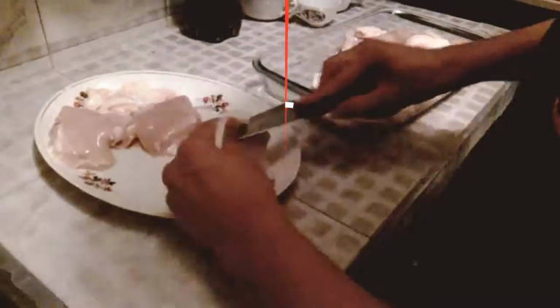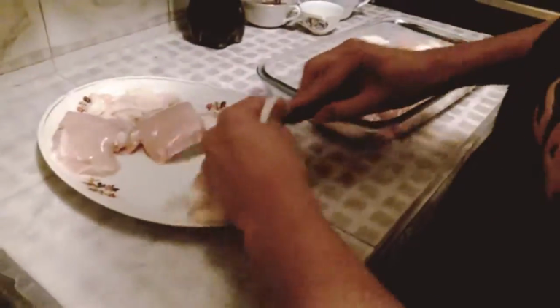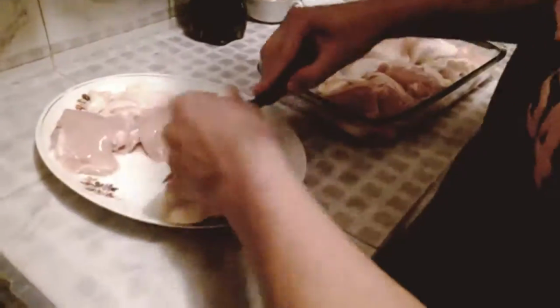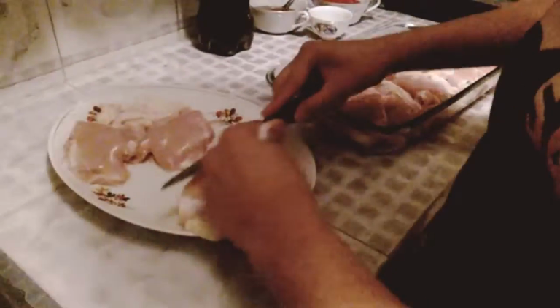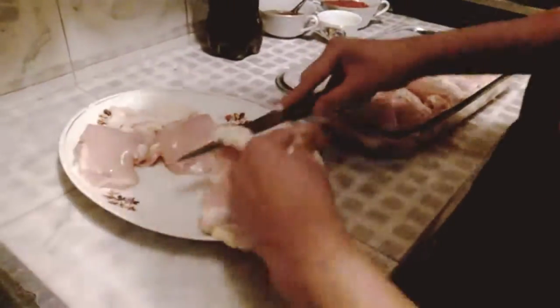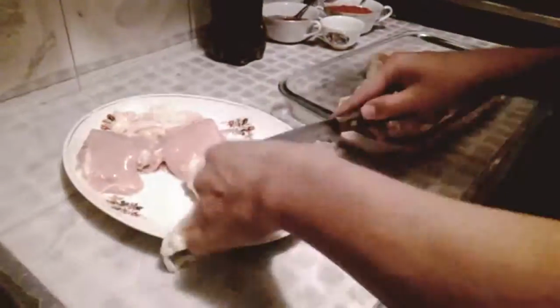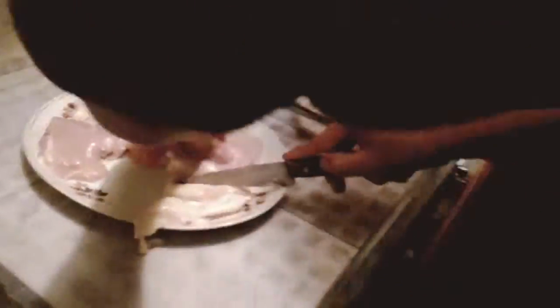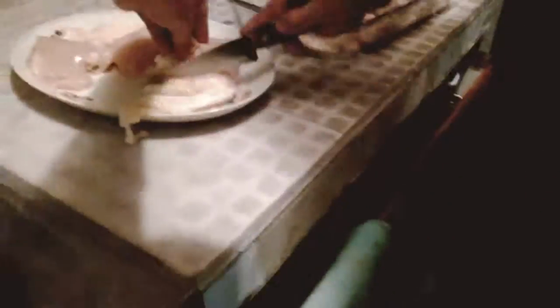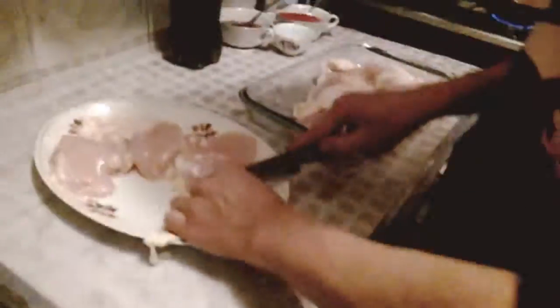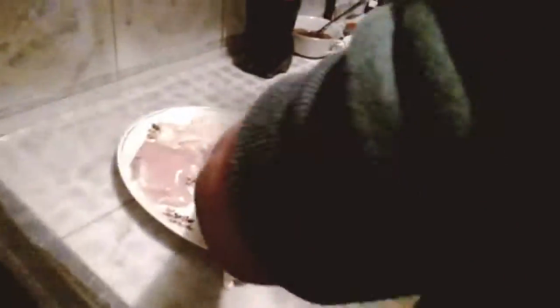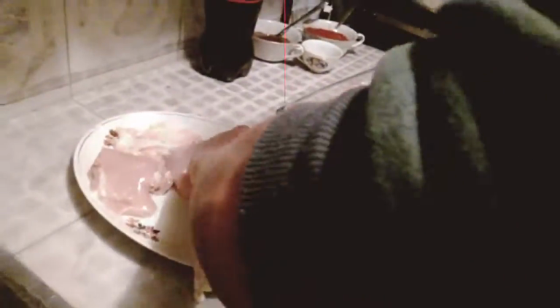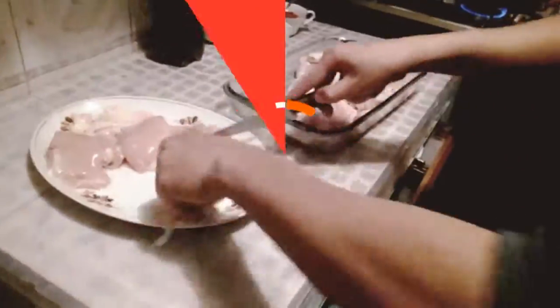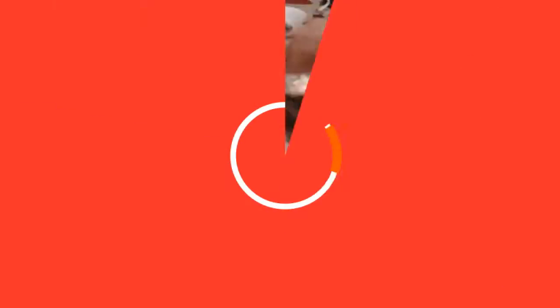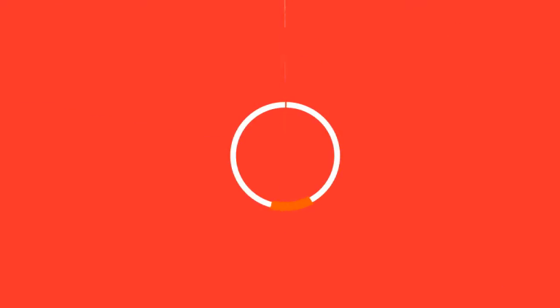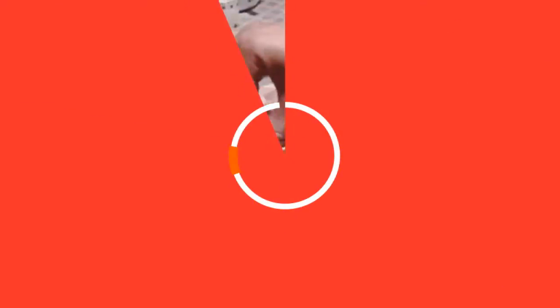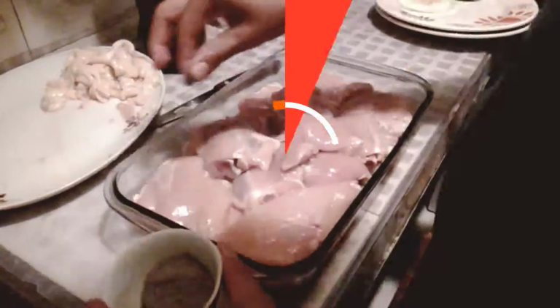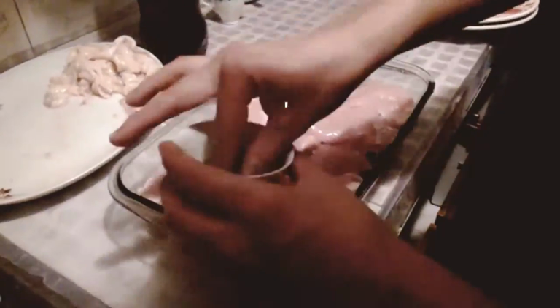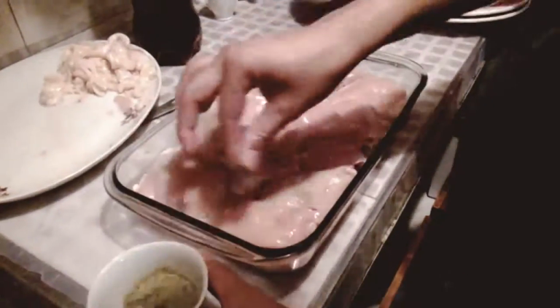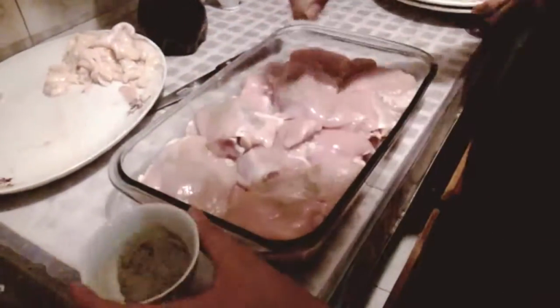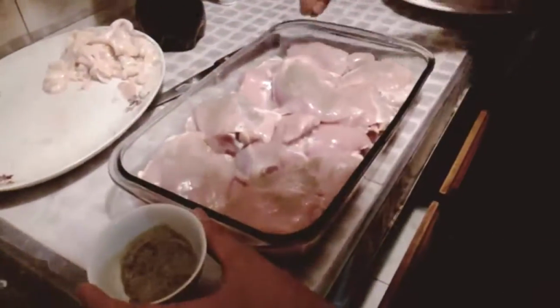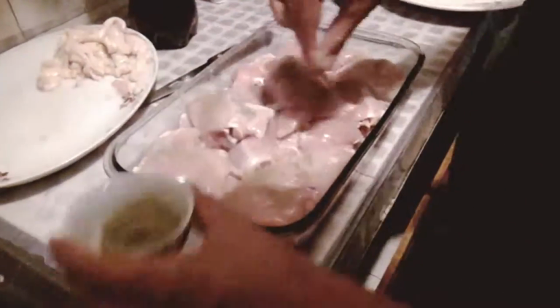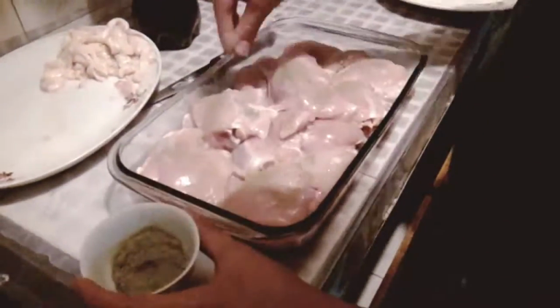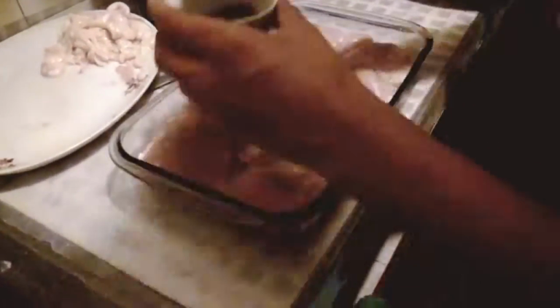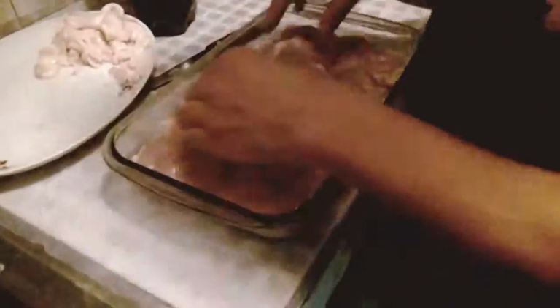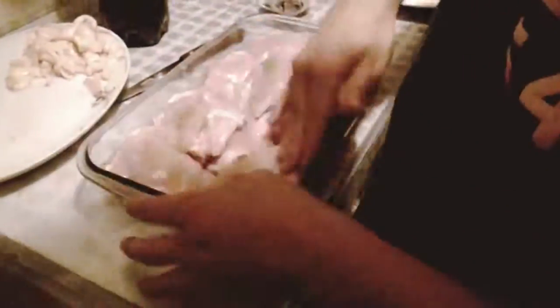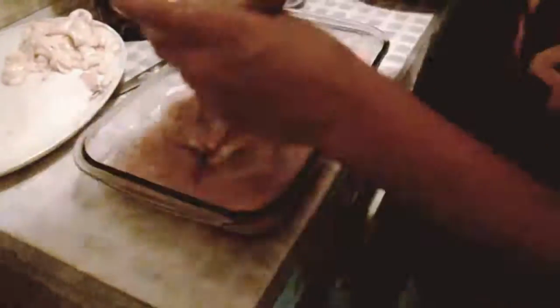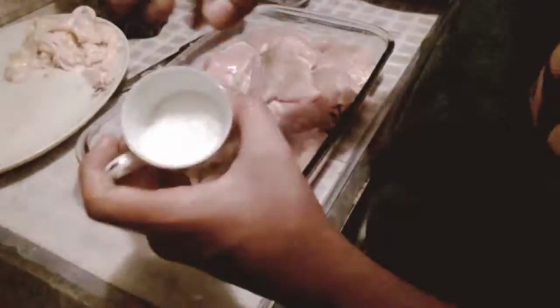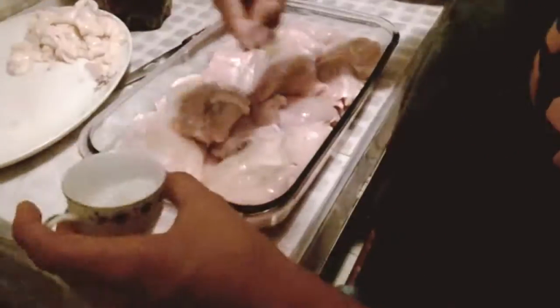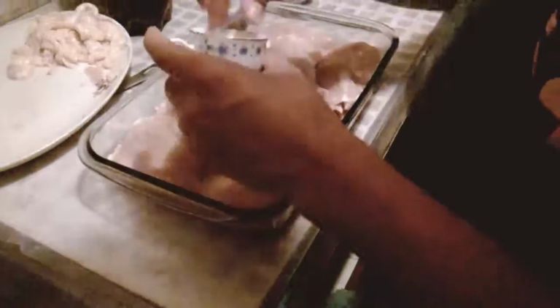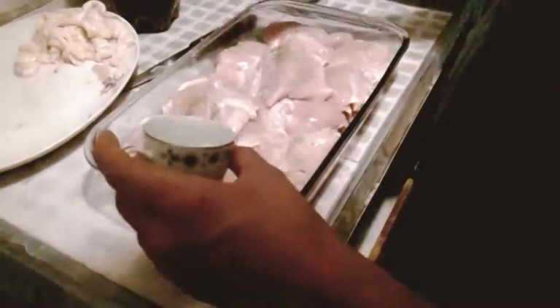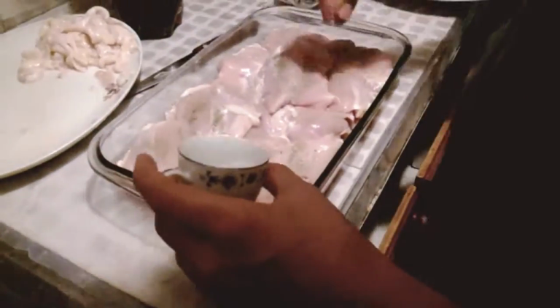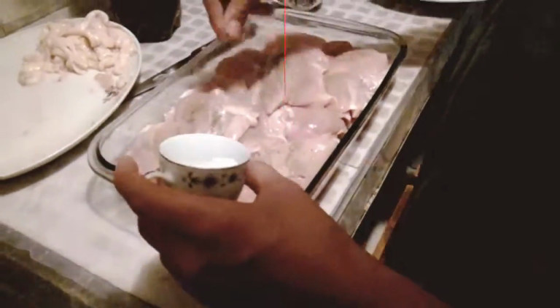First step, we cut the skin of the chicken. Then we sprinkle a little of pepper and salt.